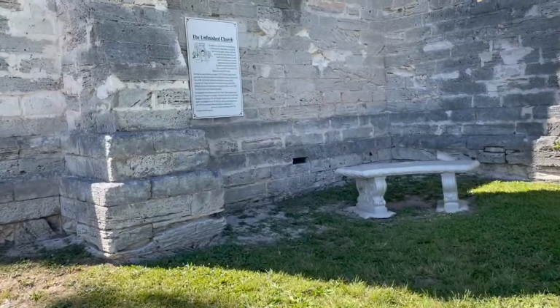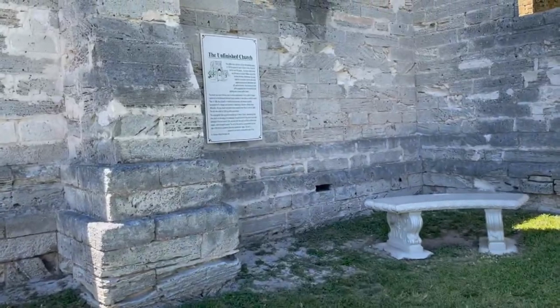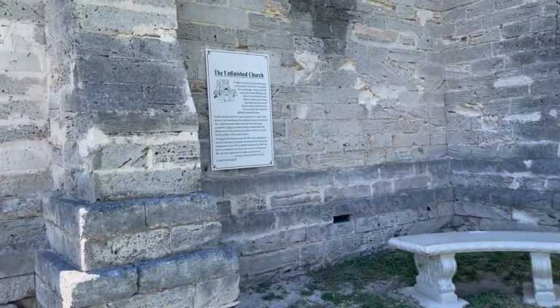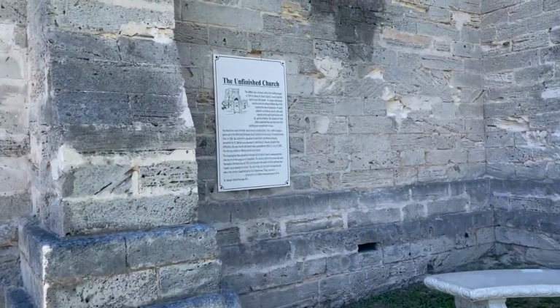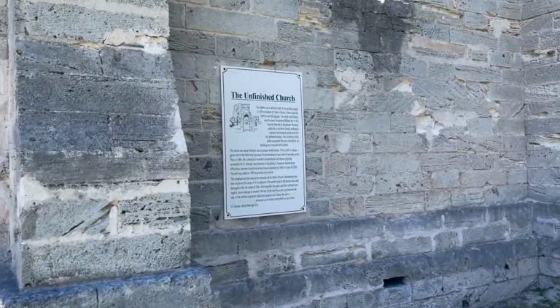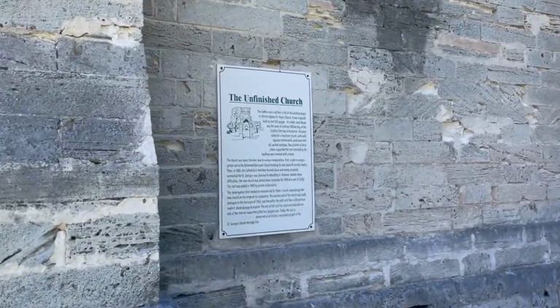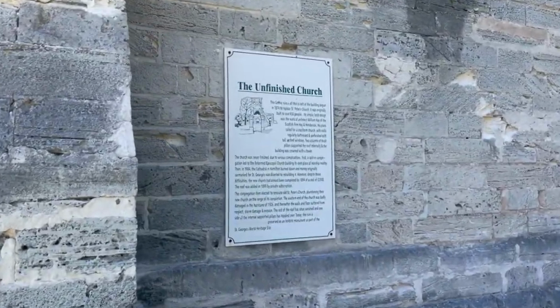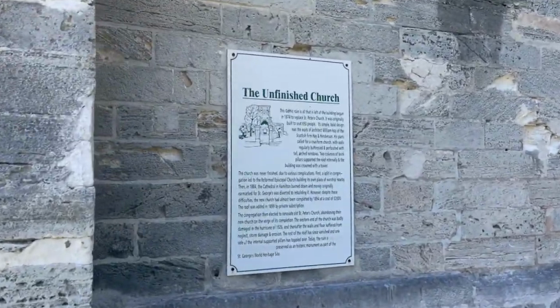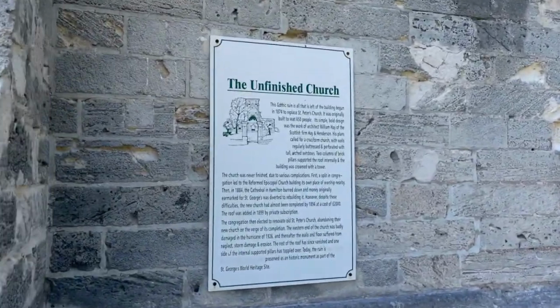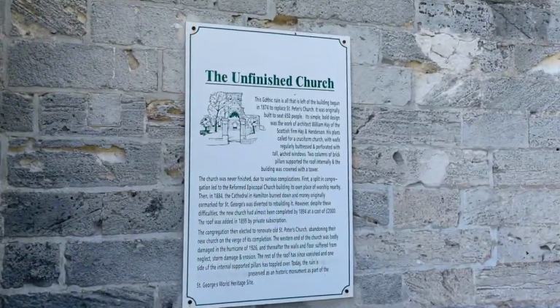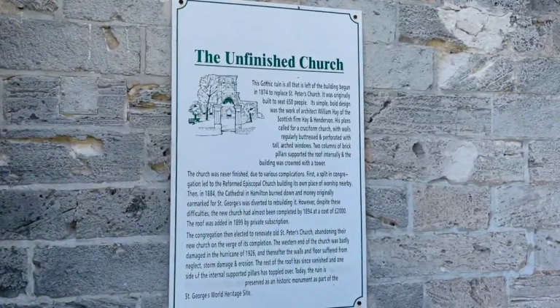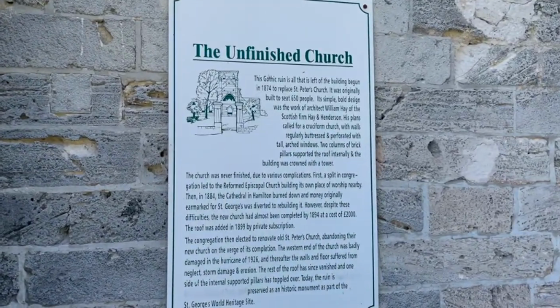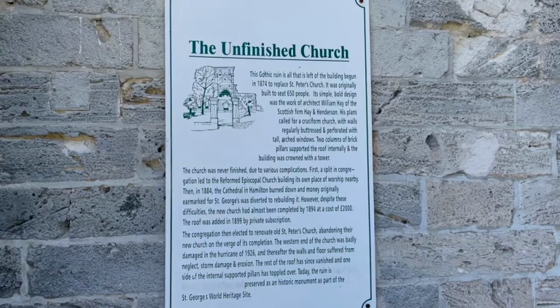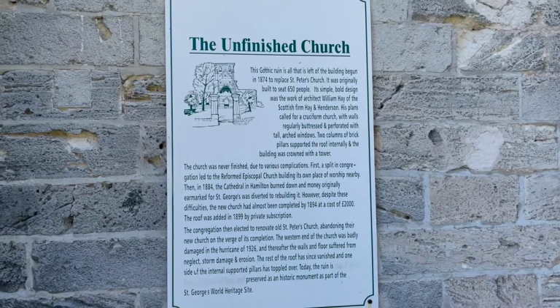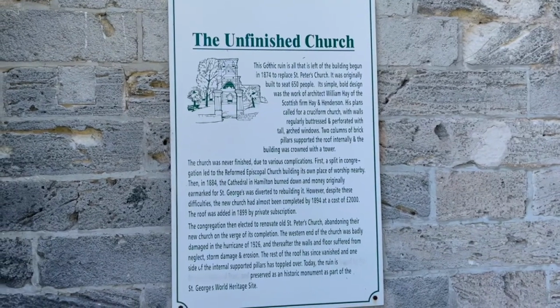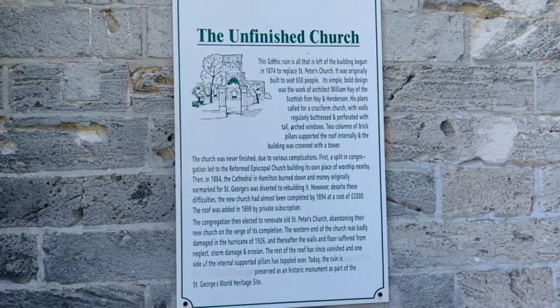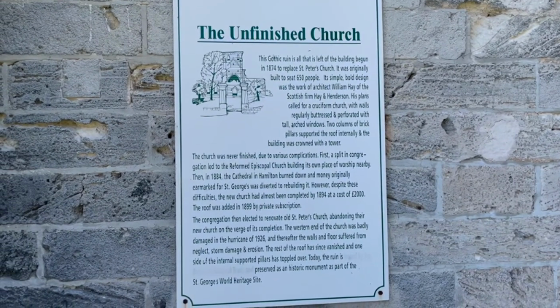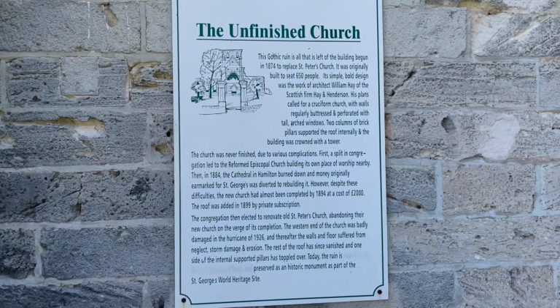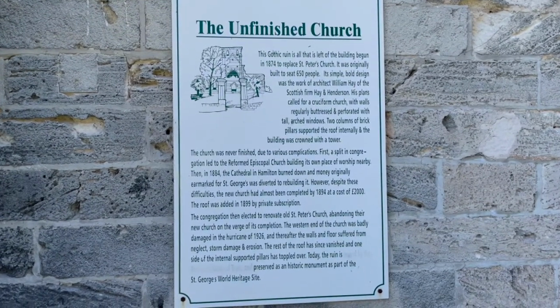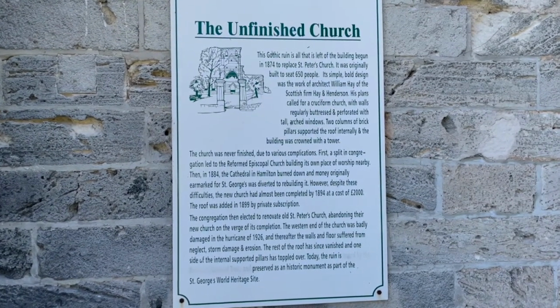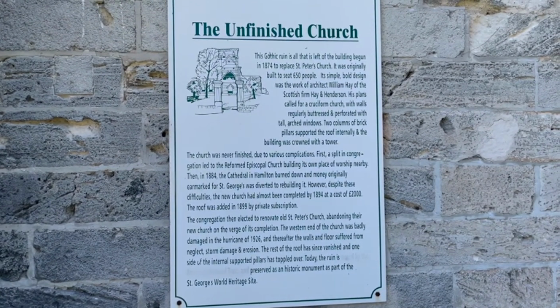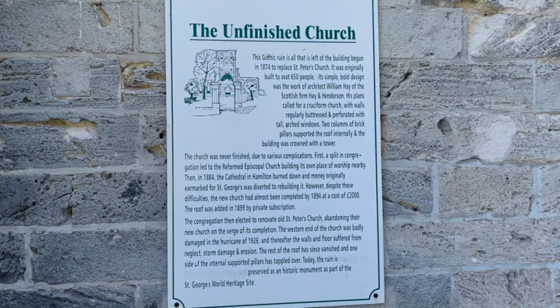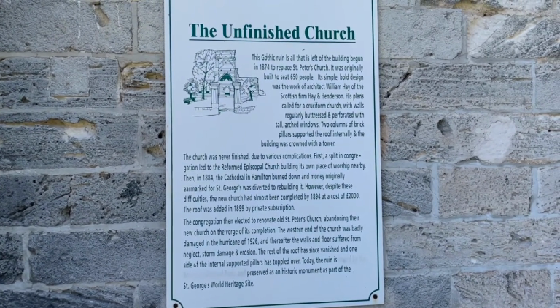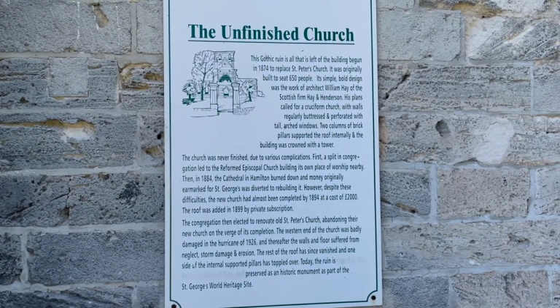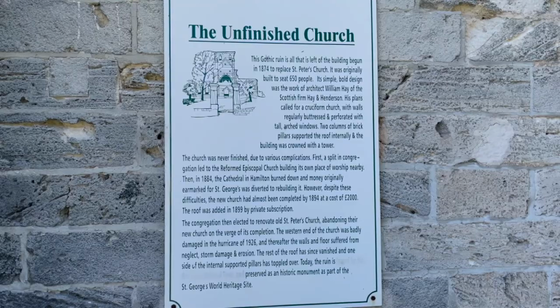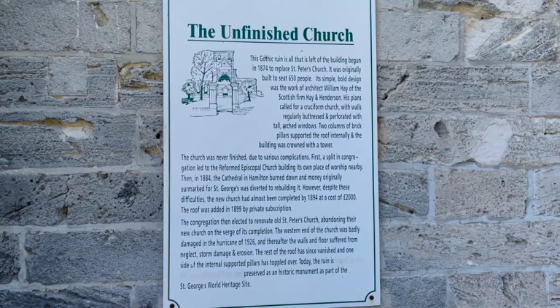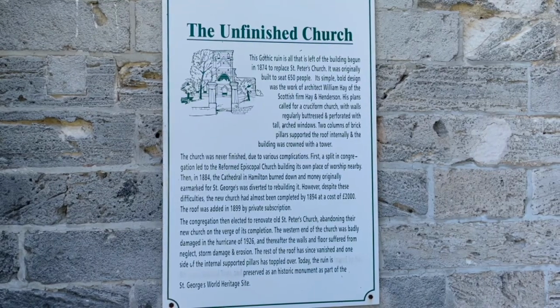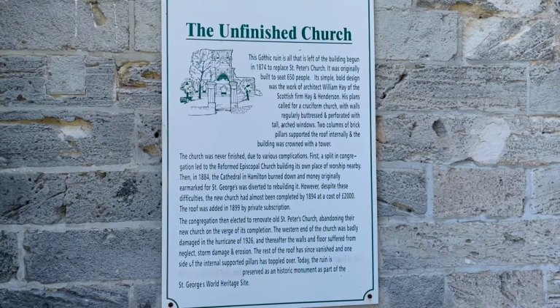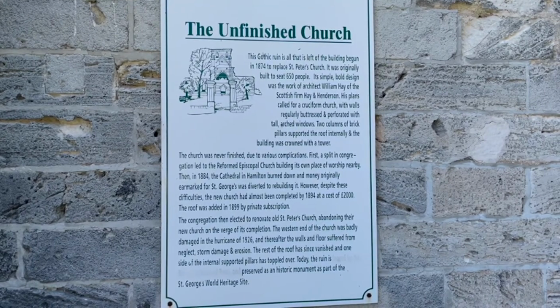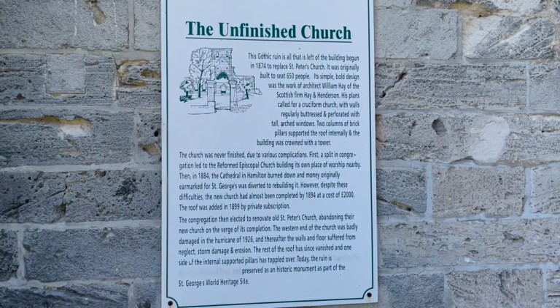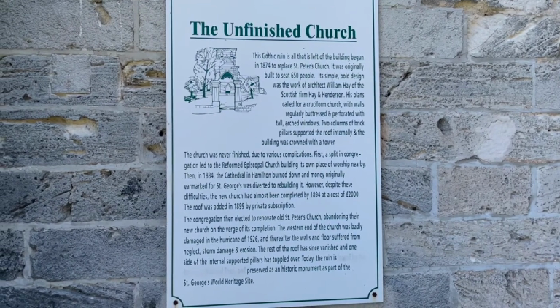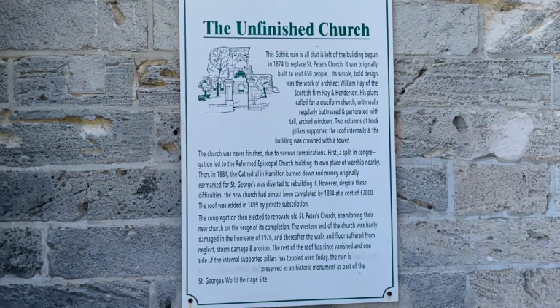Though it was never finished, the ruins are still beautiful, and the site is a historic monument and part of the St. George's UNESCO World Heritage Site. Today, the unfinished church is an elegant venue for weddings and other events.